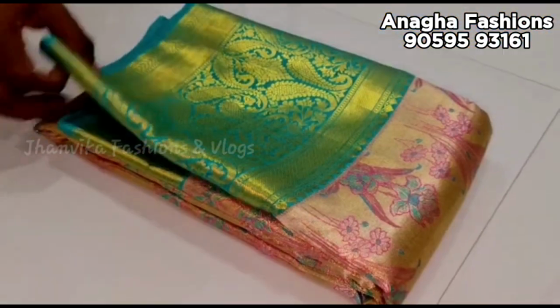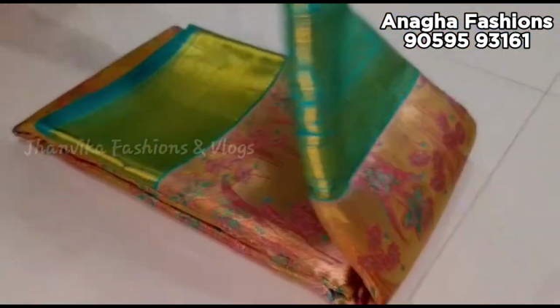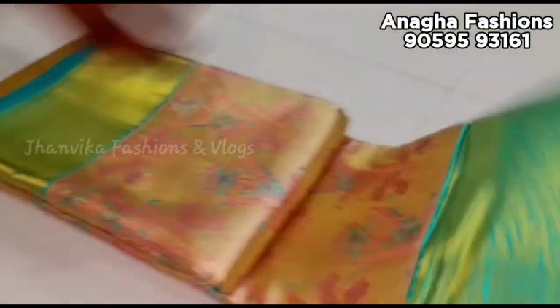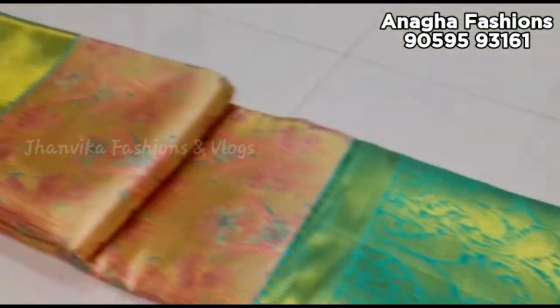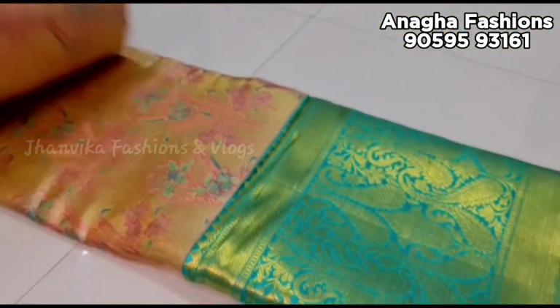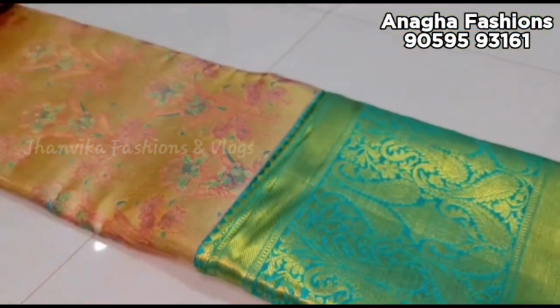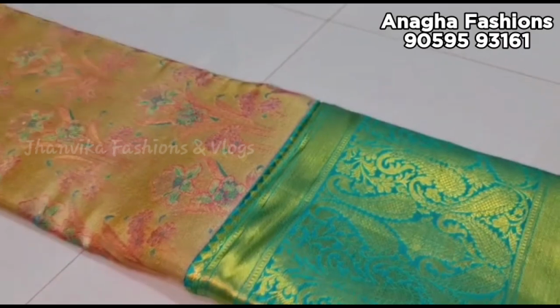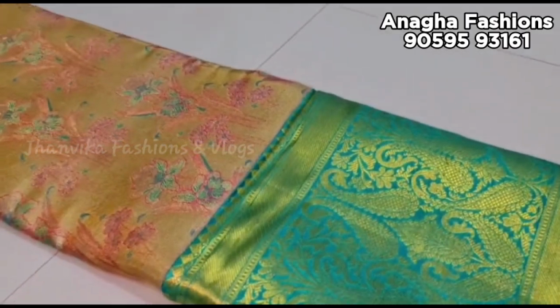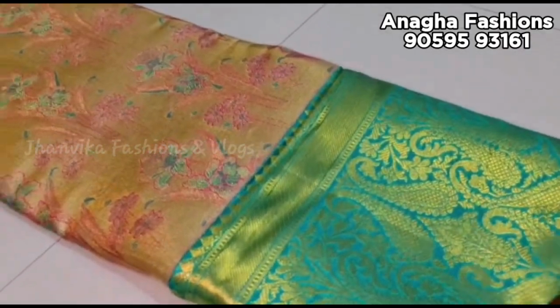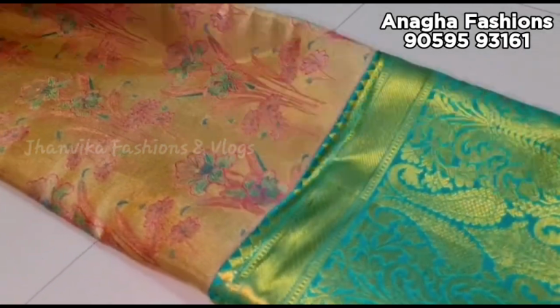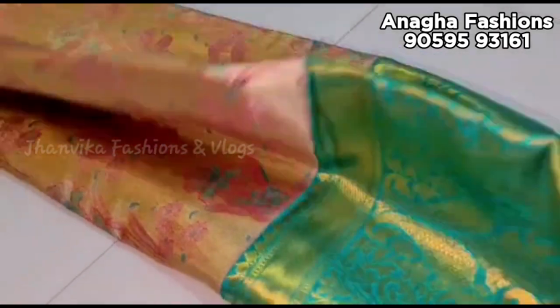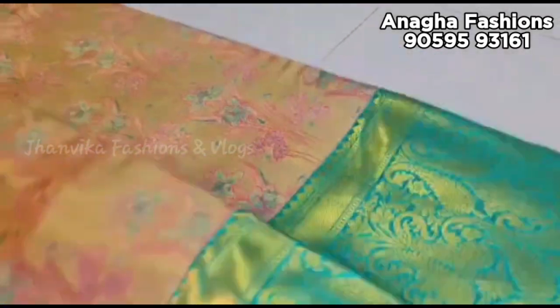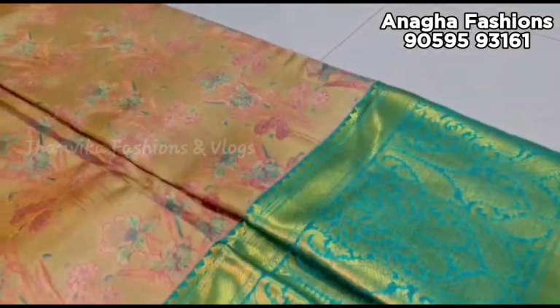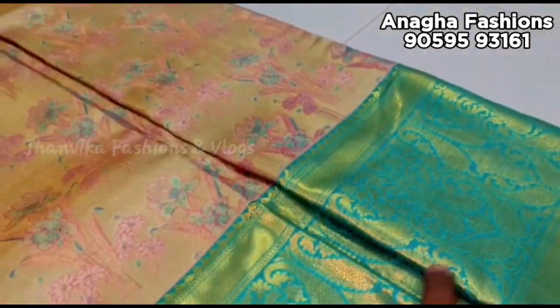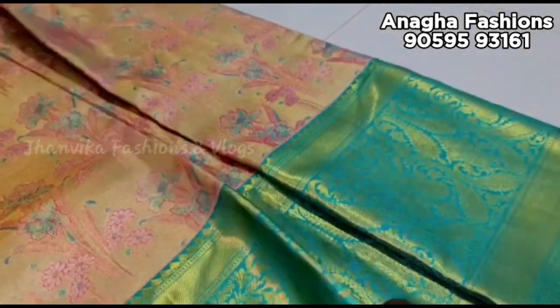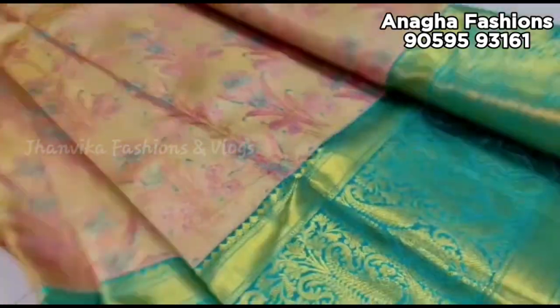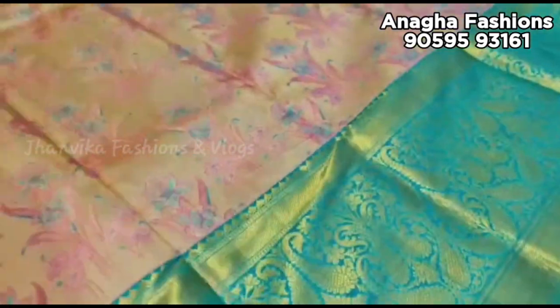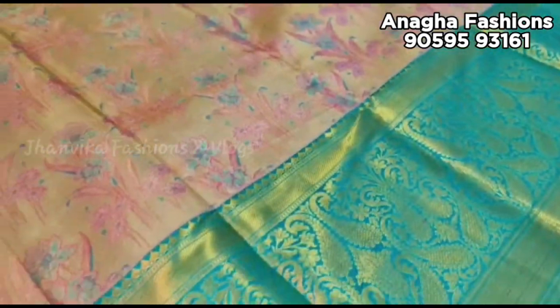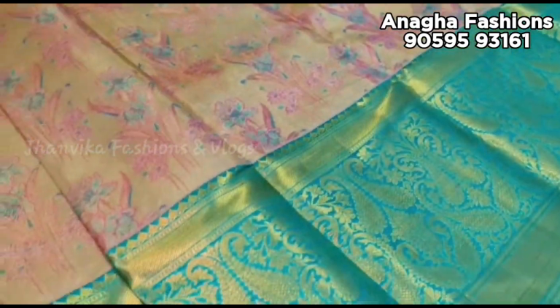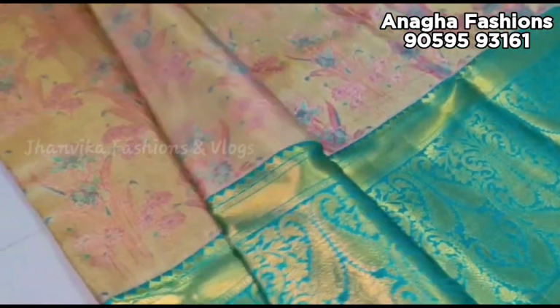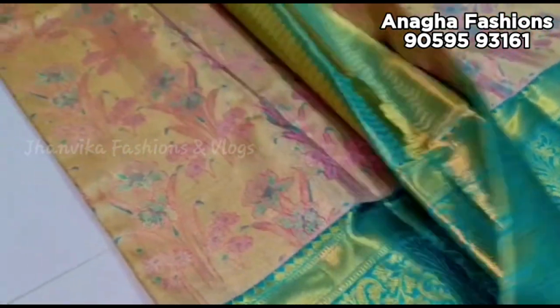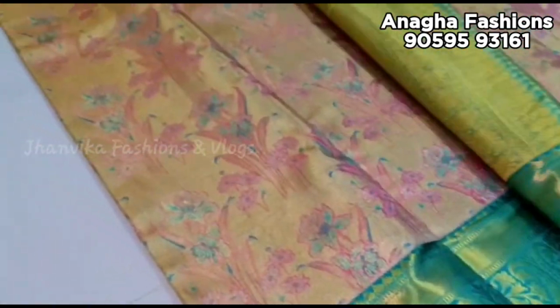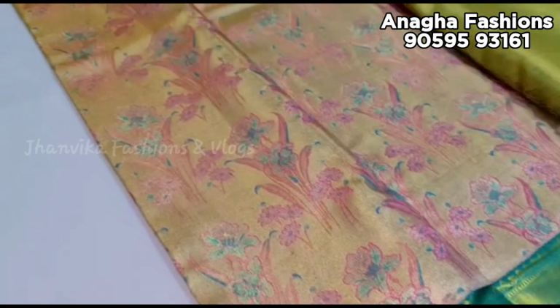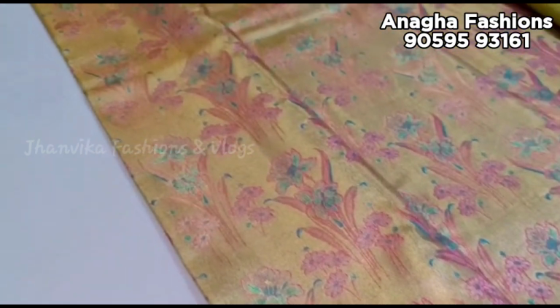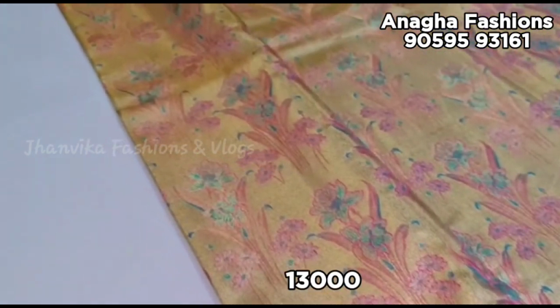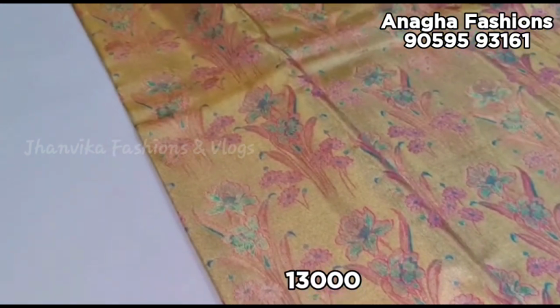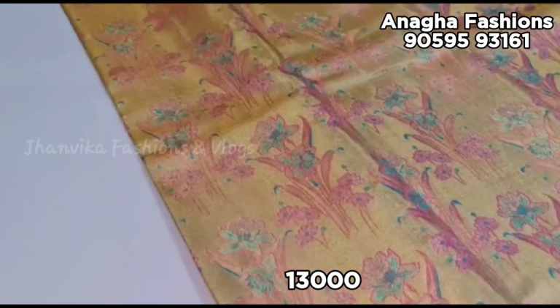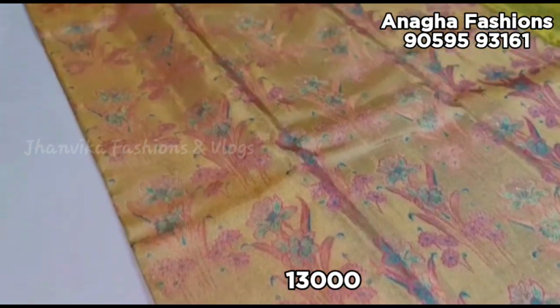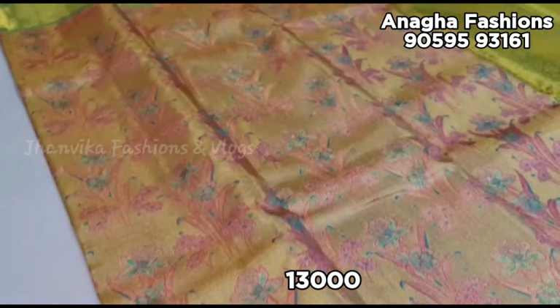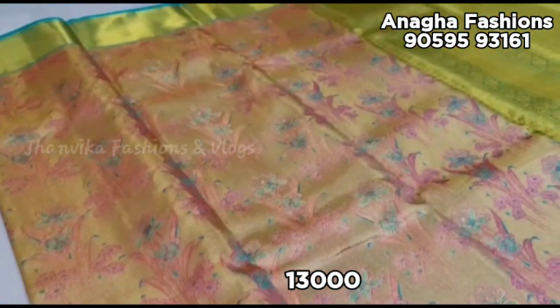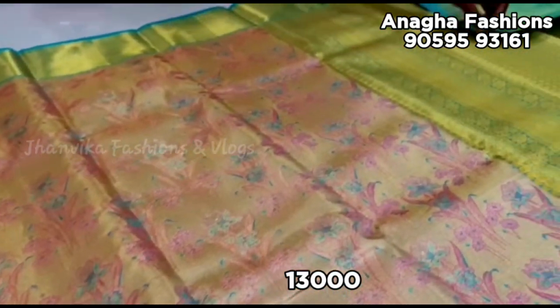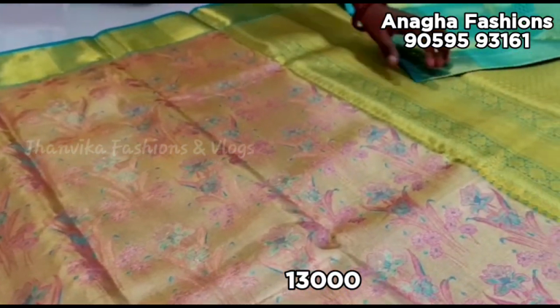There are also discounts available to resellers. There are also wholesale prices and very reasonable prices.